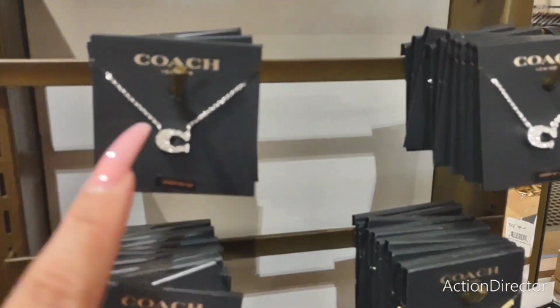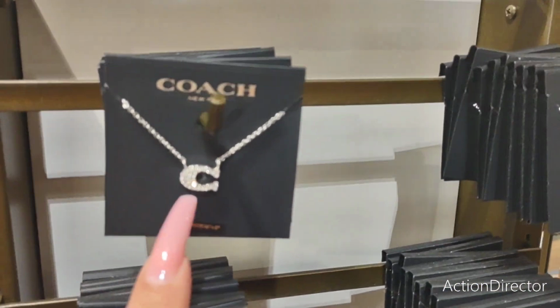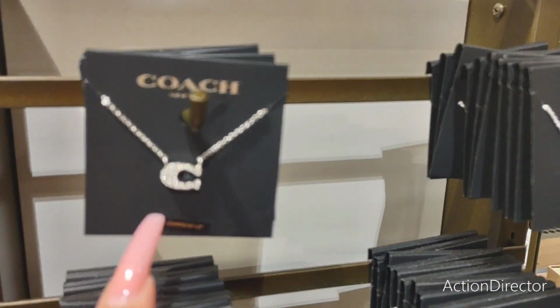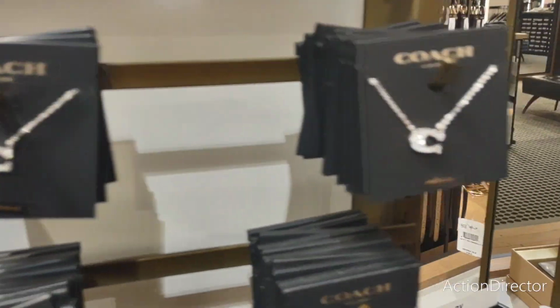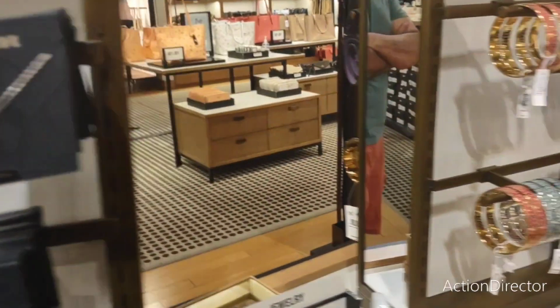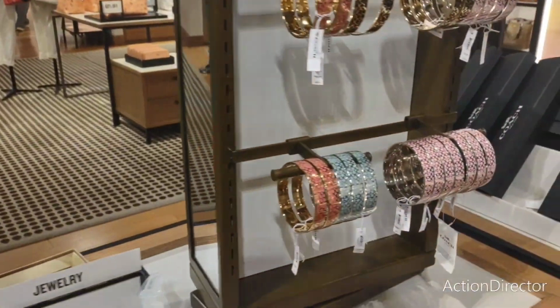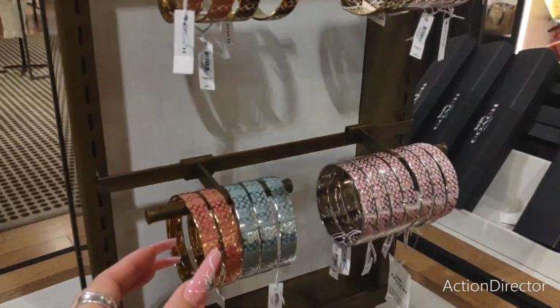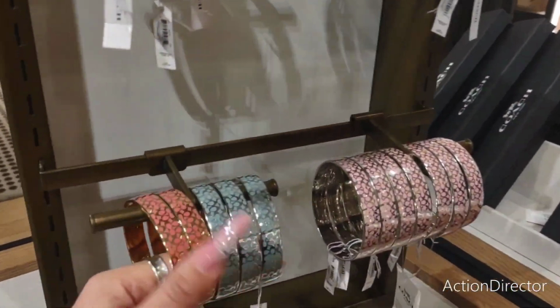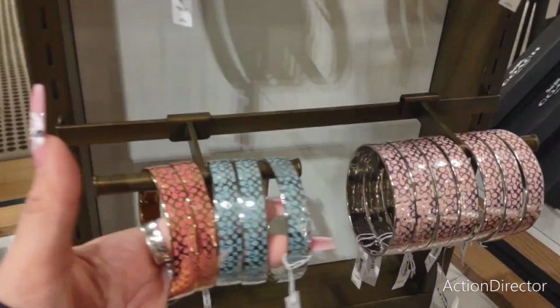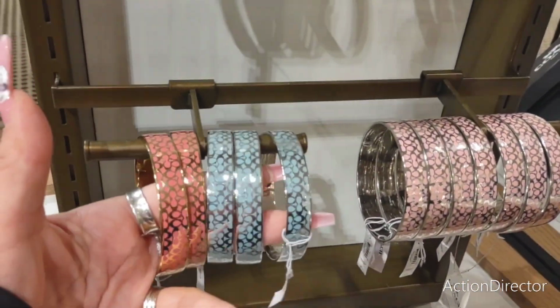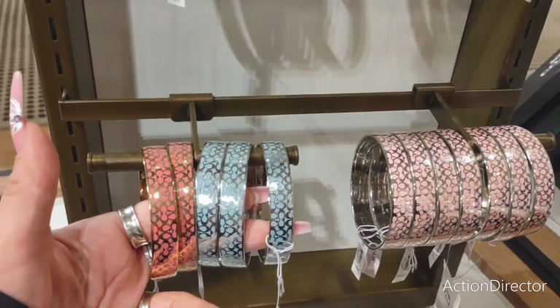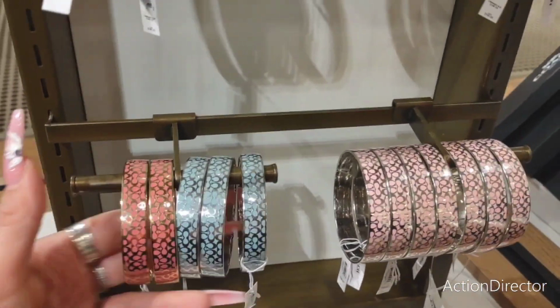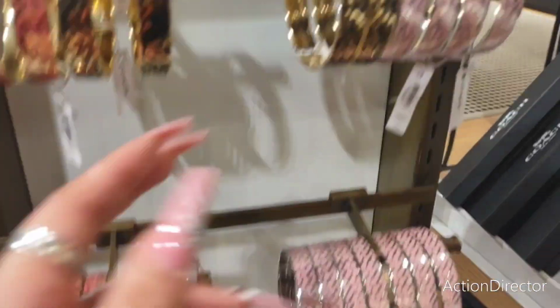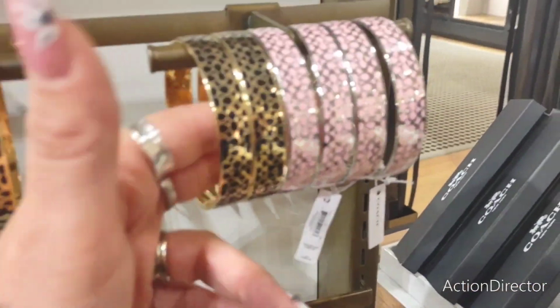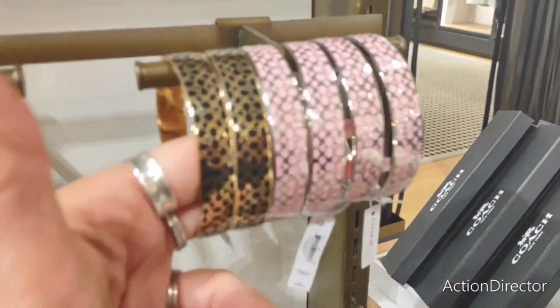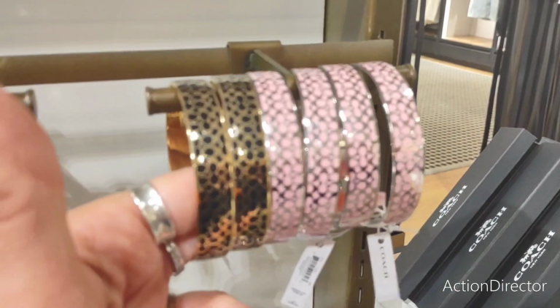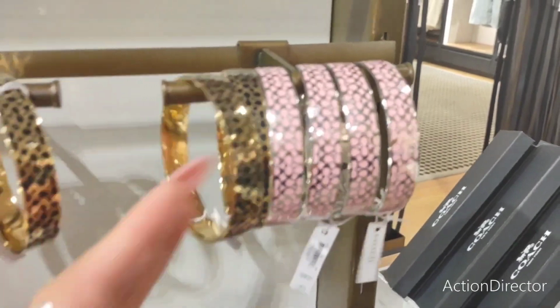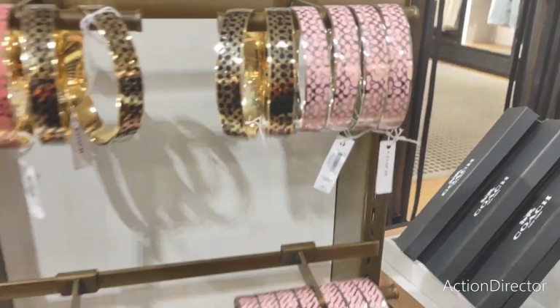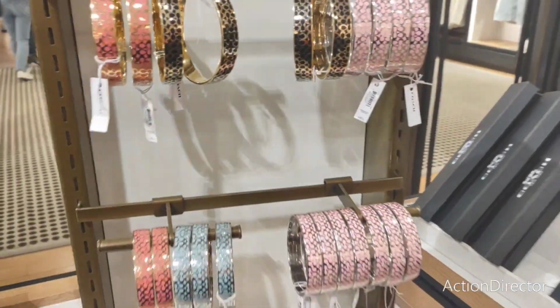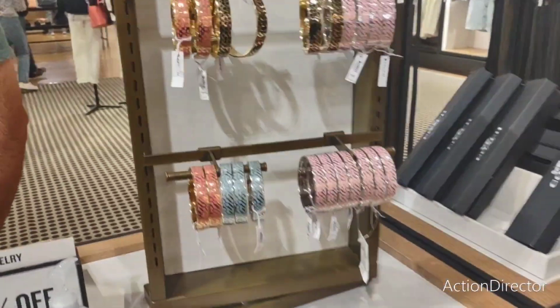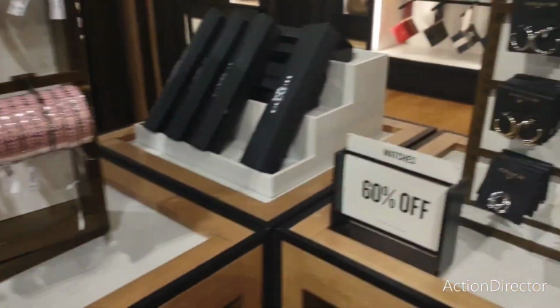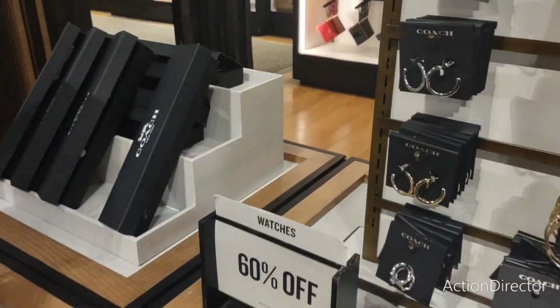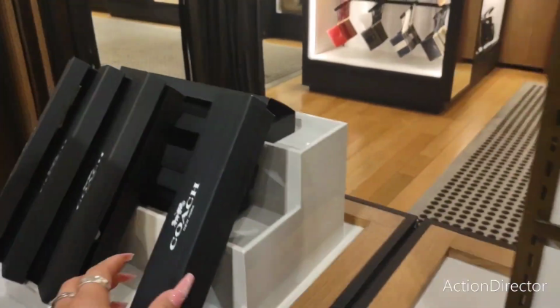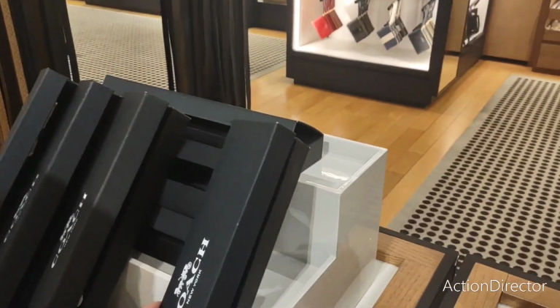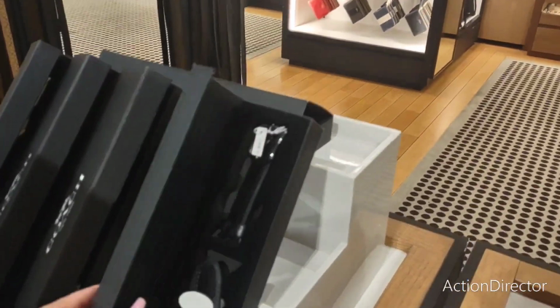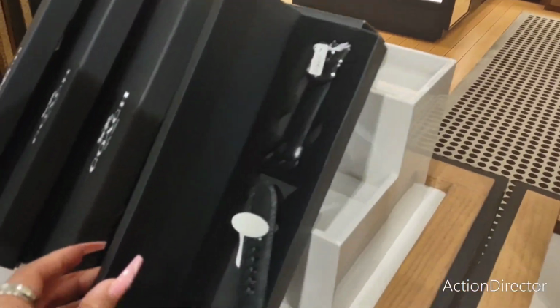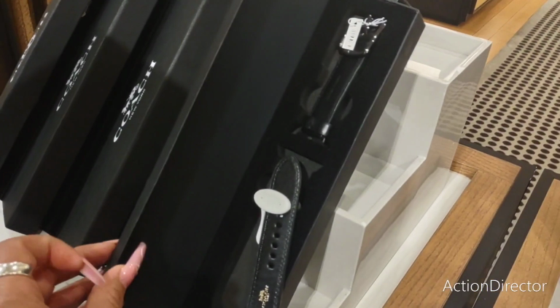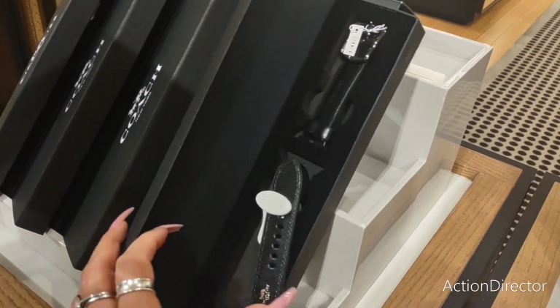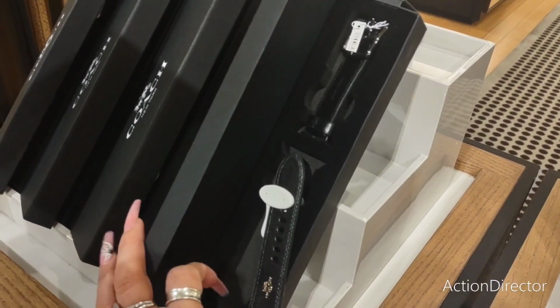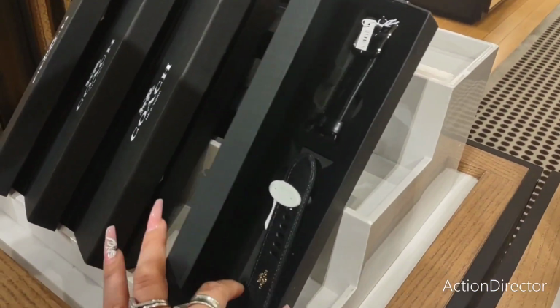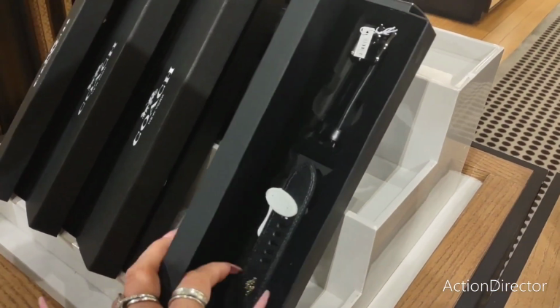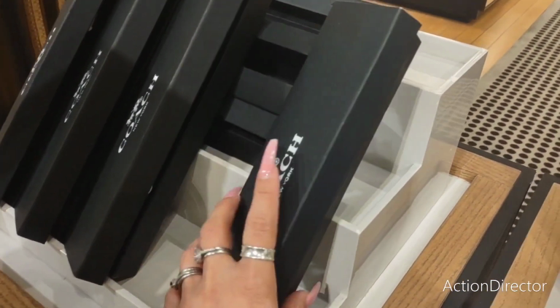I think that's cute — I do like the bracelet. I mean, I wouldn't wear it because it's gold, but they are pretty. What are these? For watches — nice.